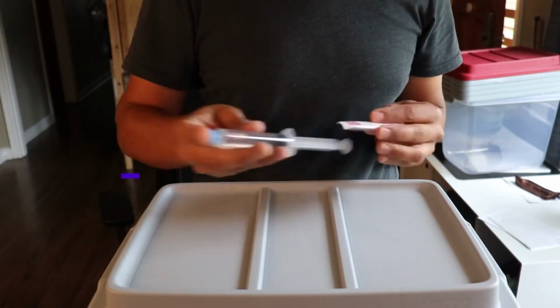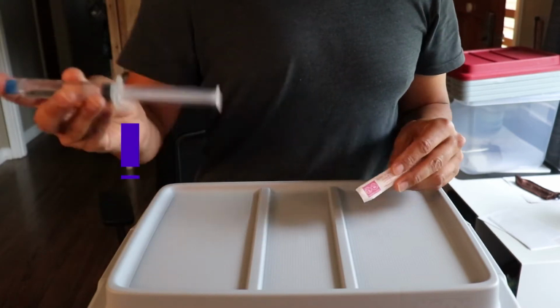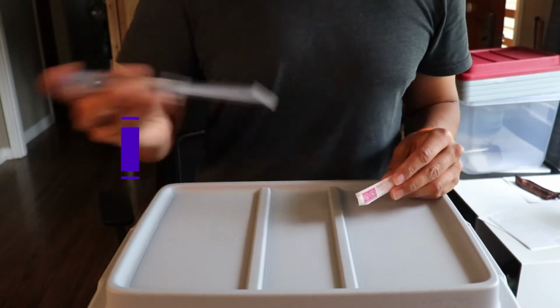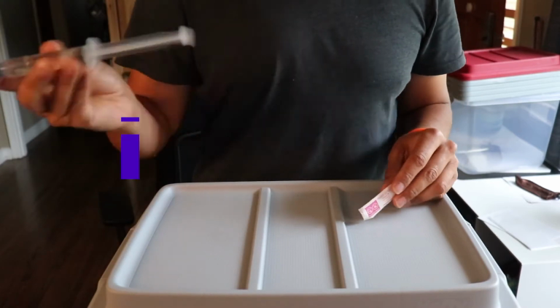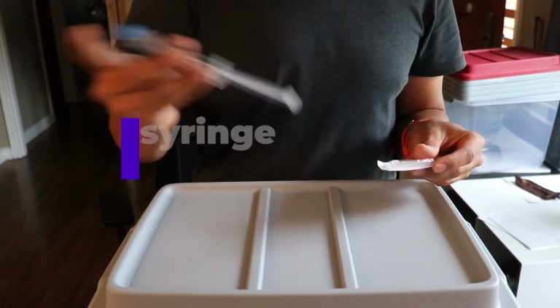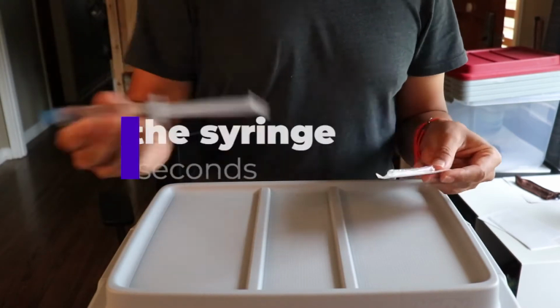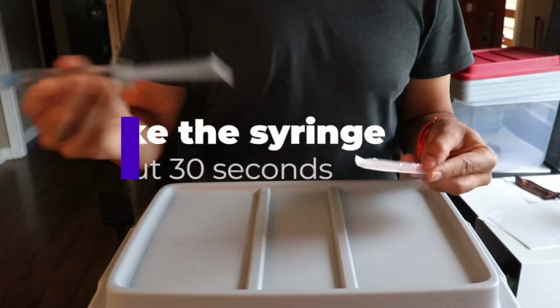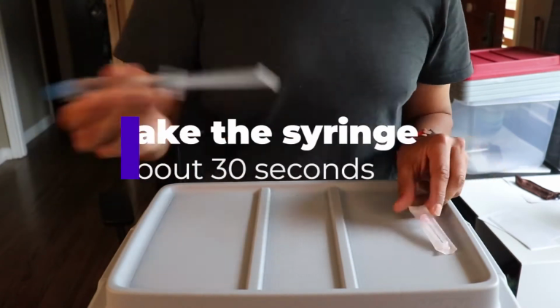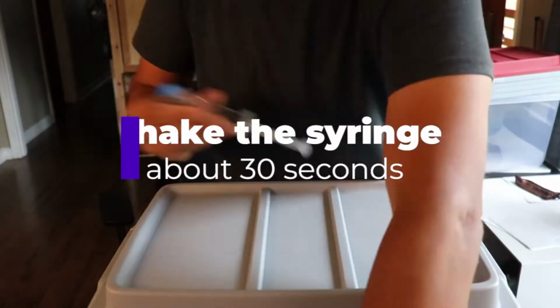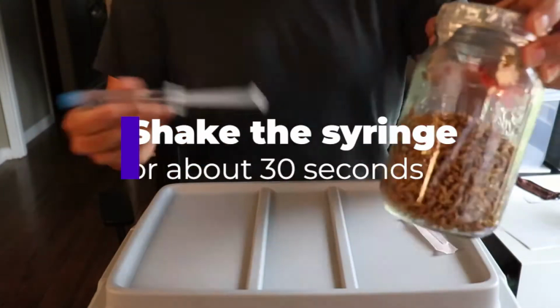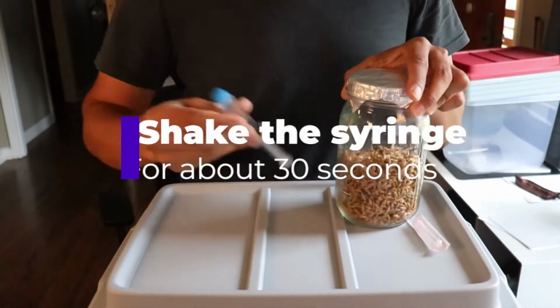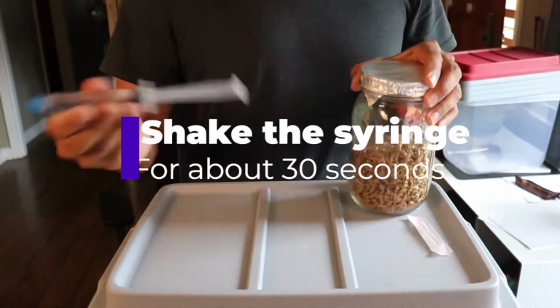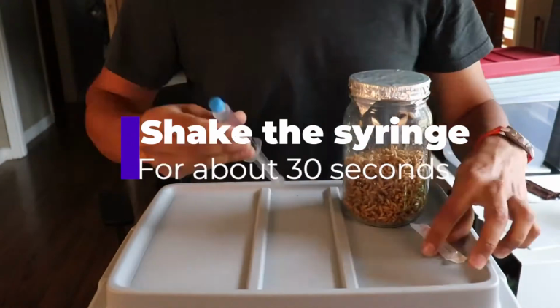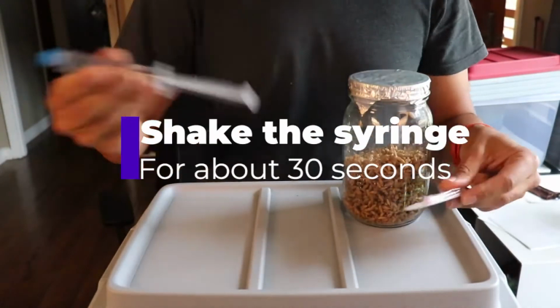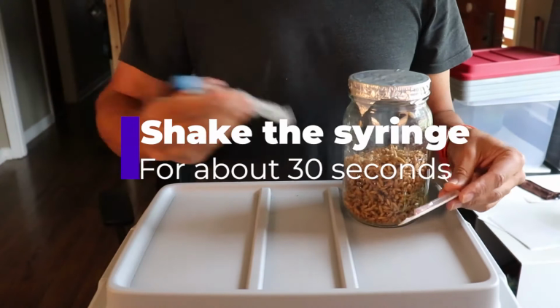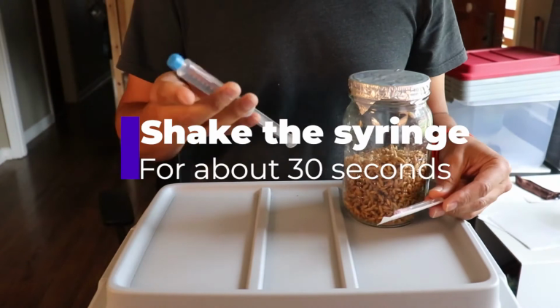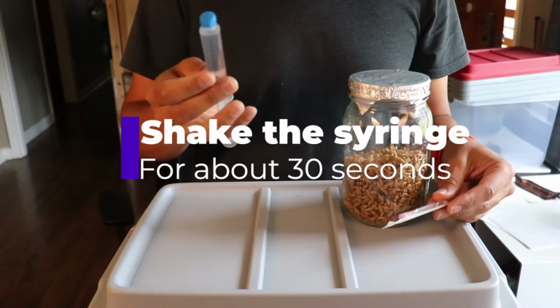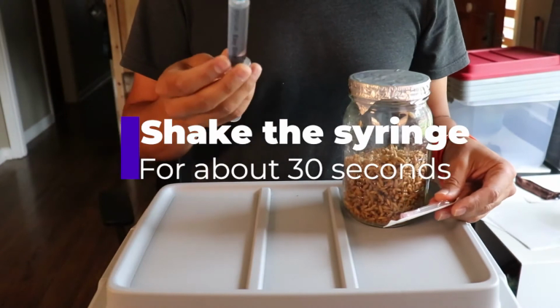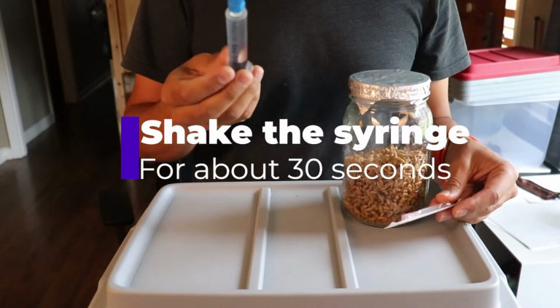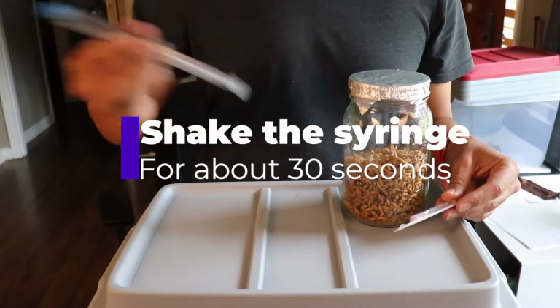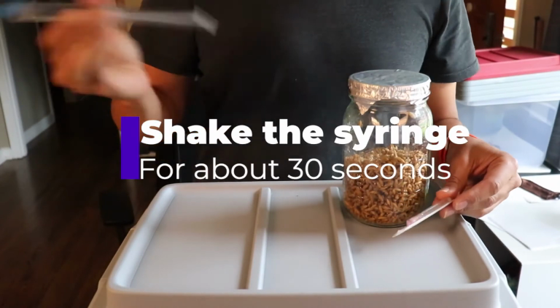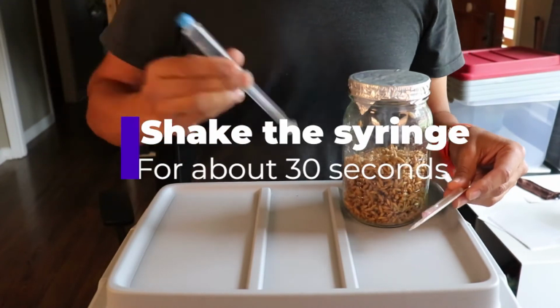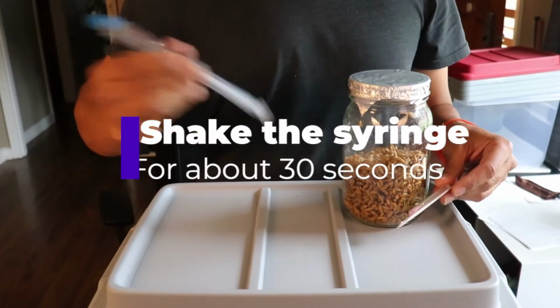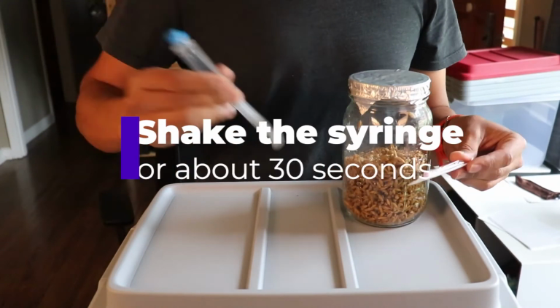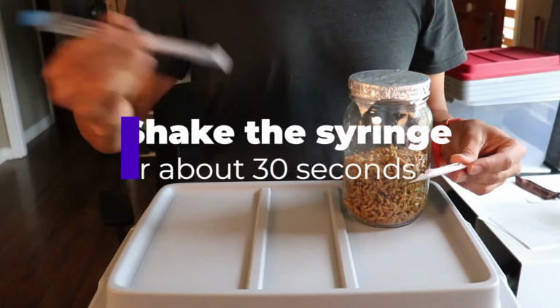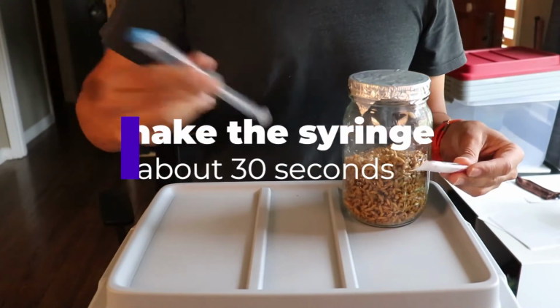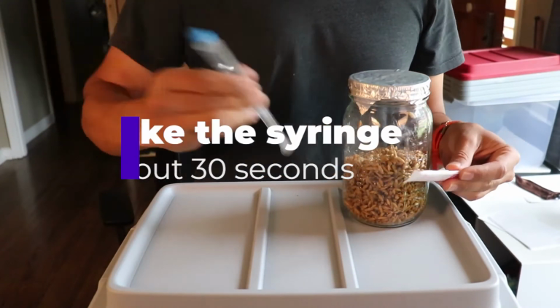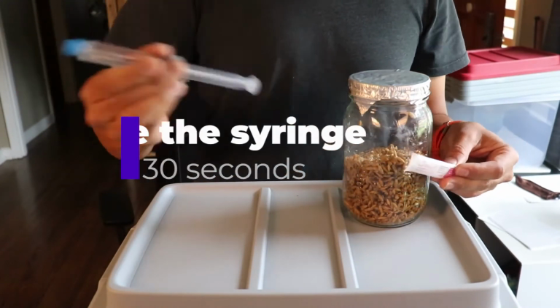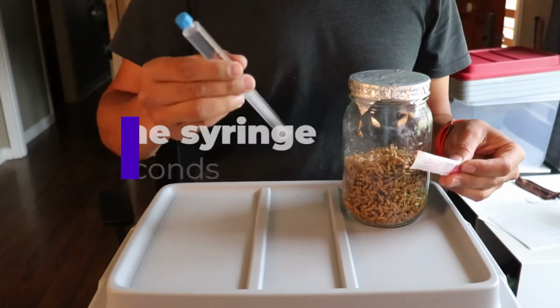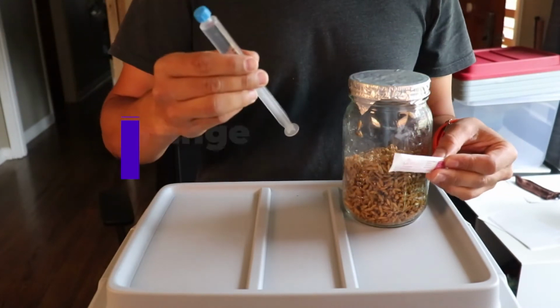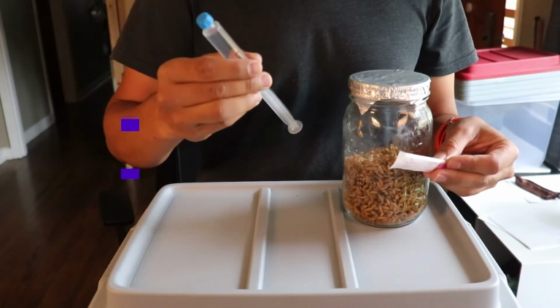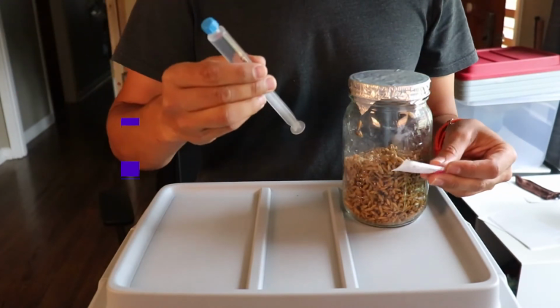Now shake that spore syringe. There are going to be little black dots floating in the liquid — those are spores, and there are thousands of them in each syringe.